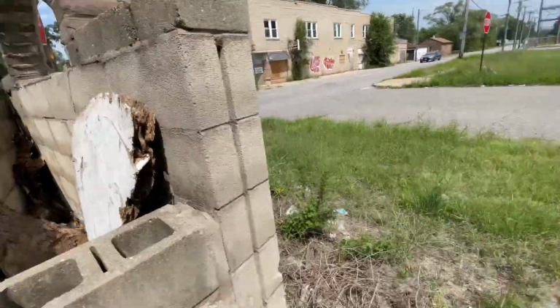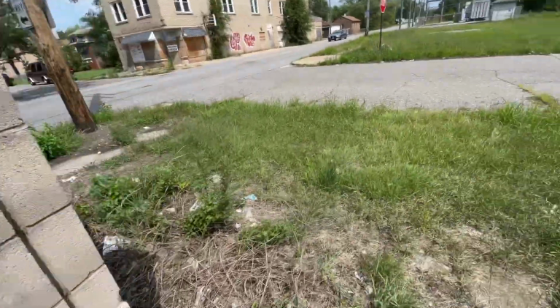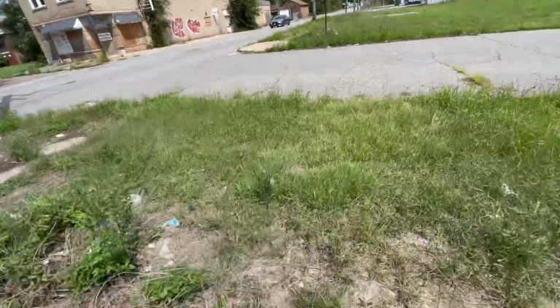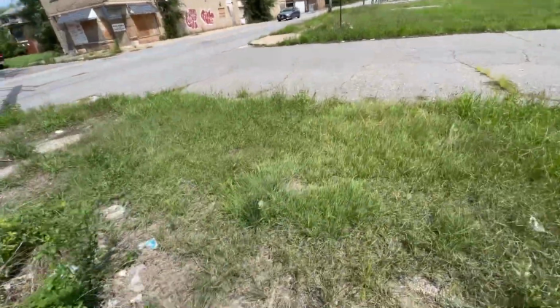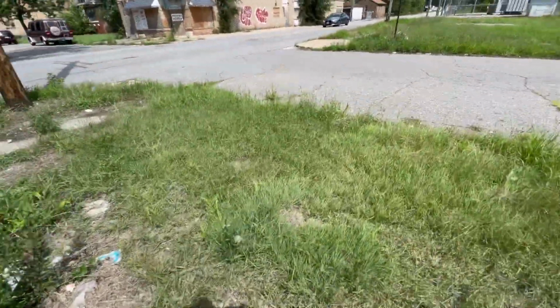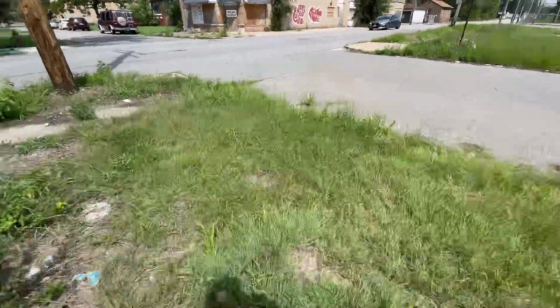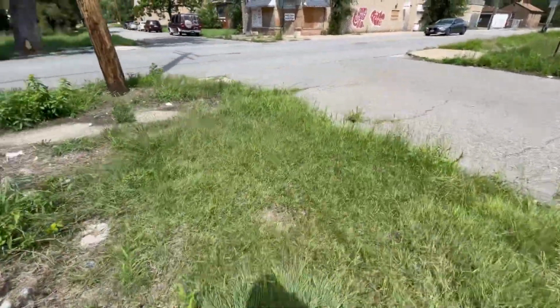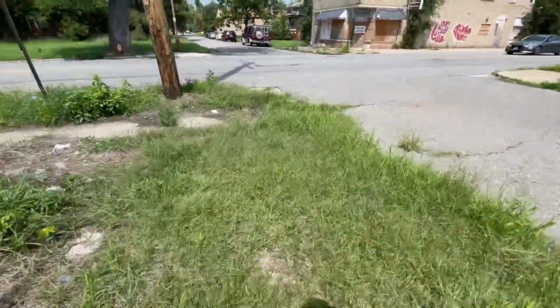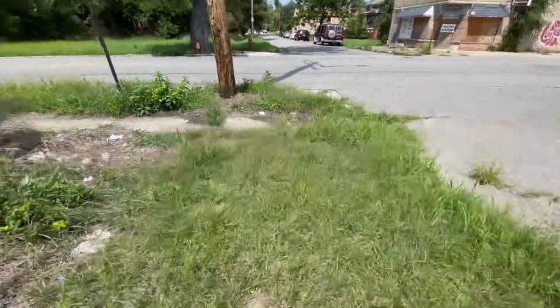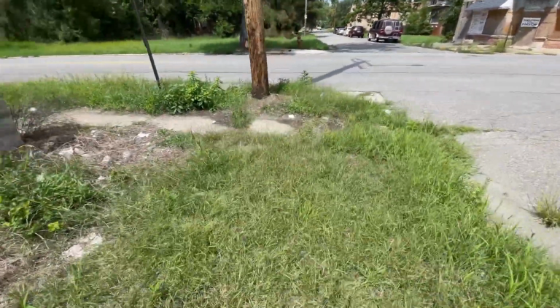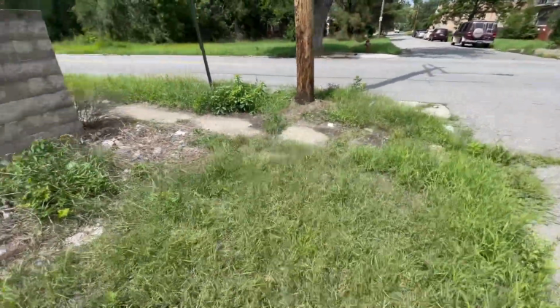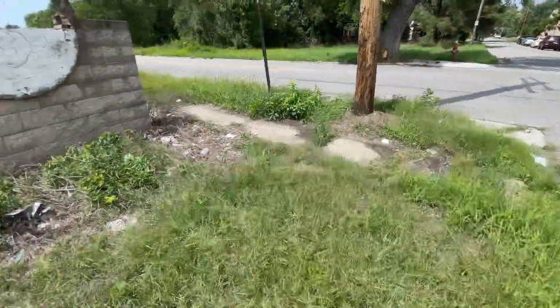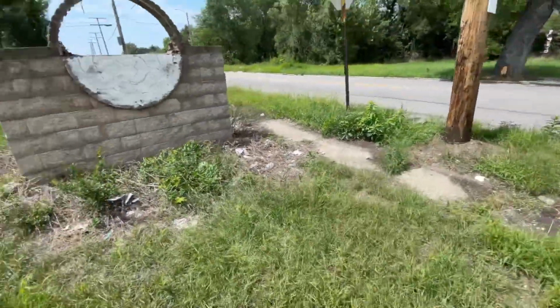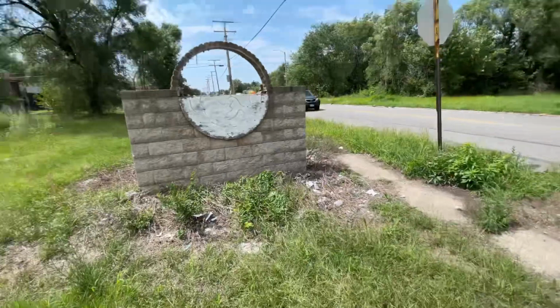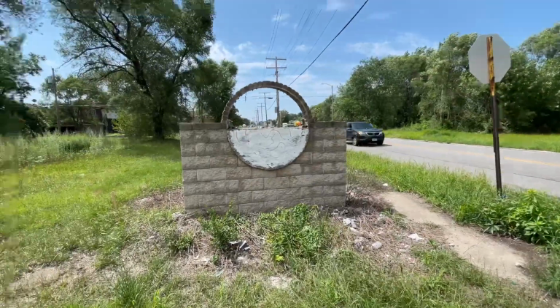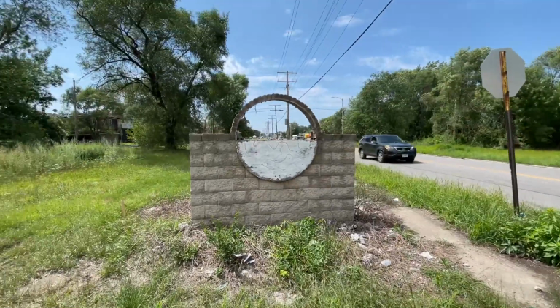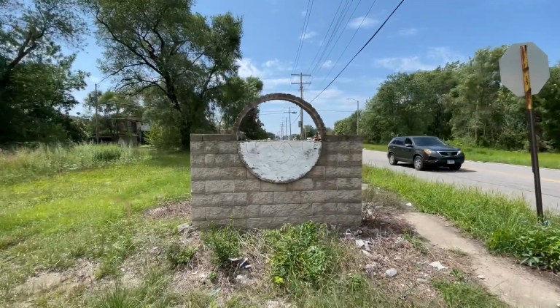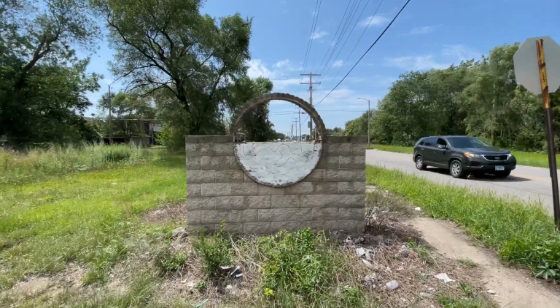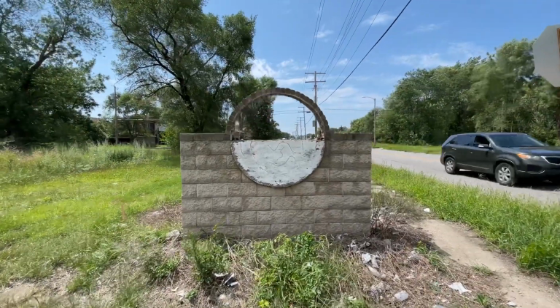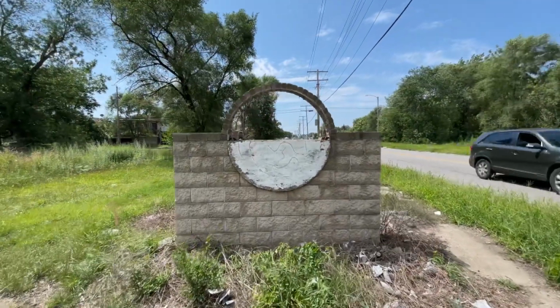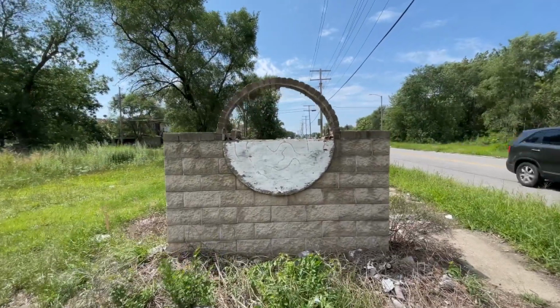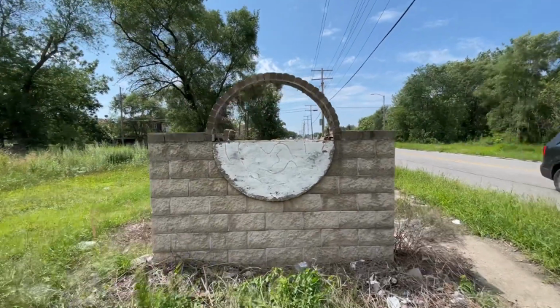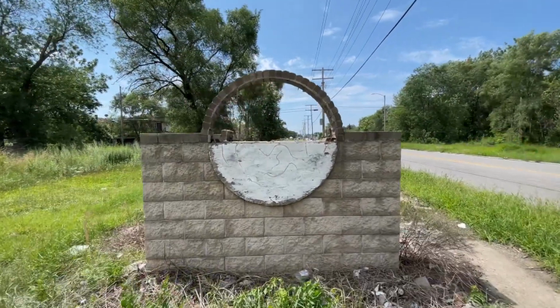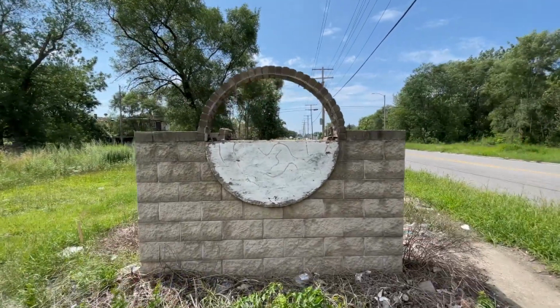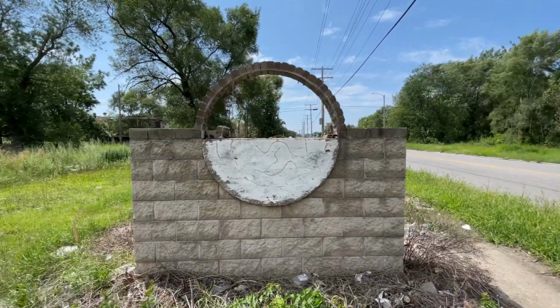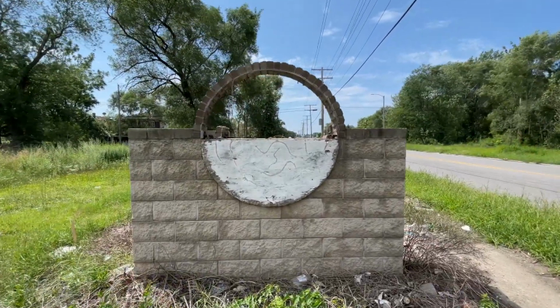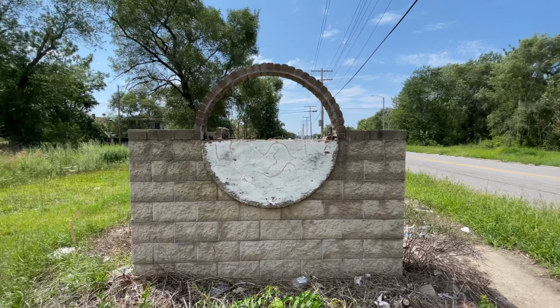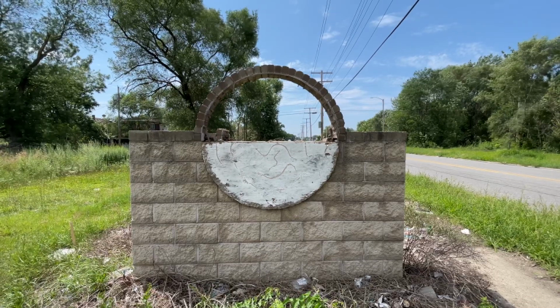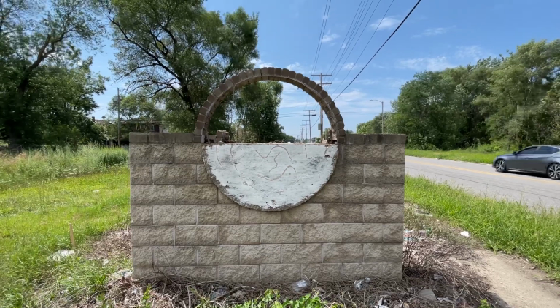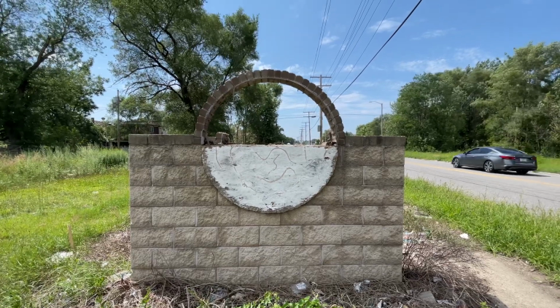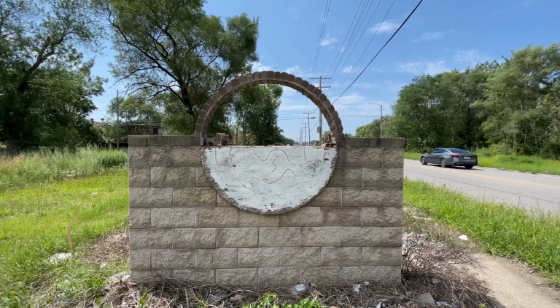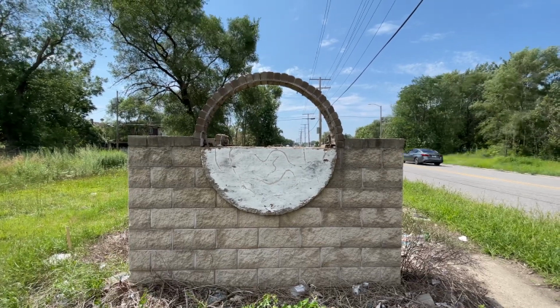Mystery in the hood — 25th and Pennsylvania. Do you know what it is?